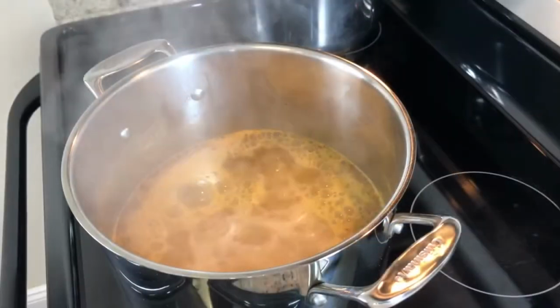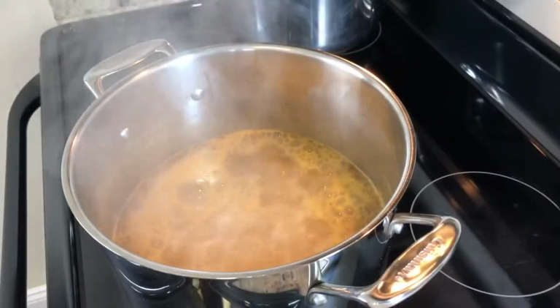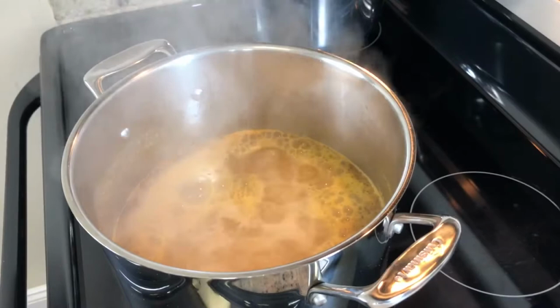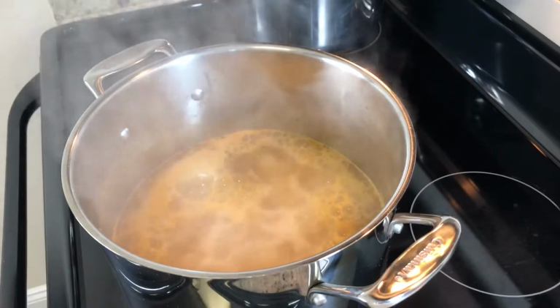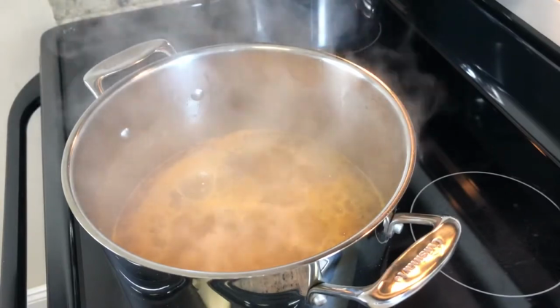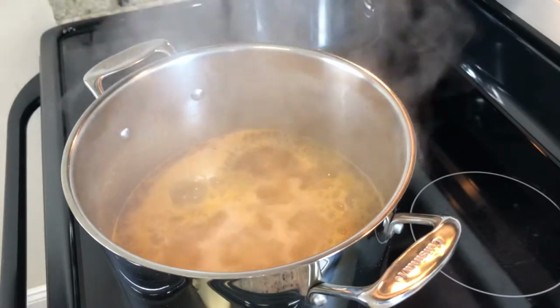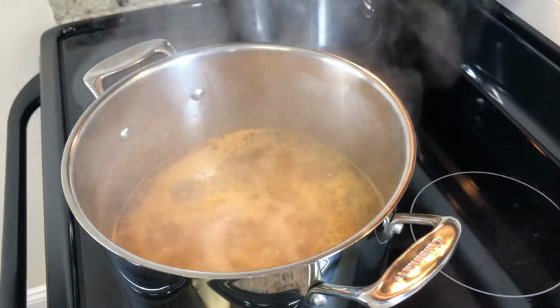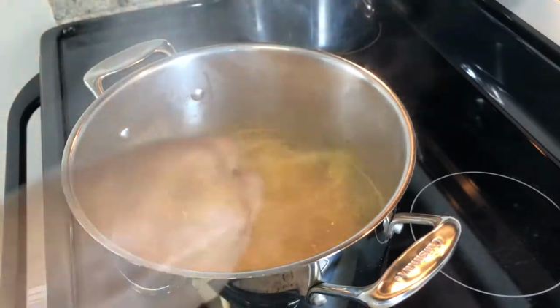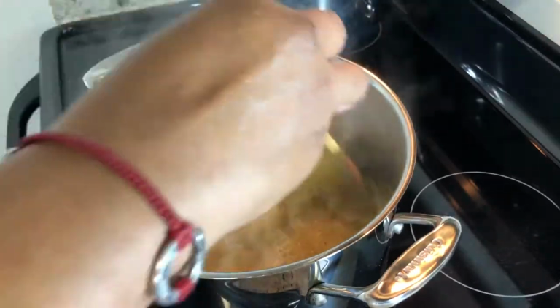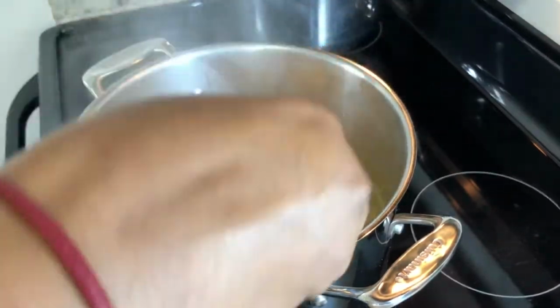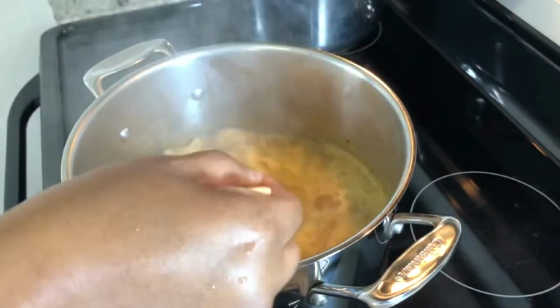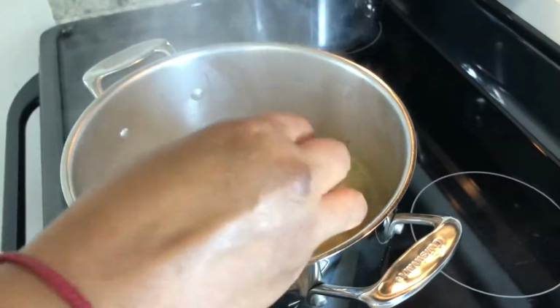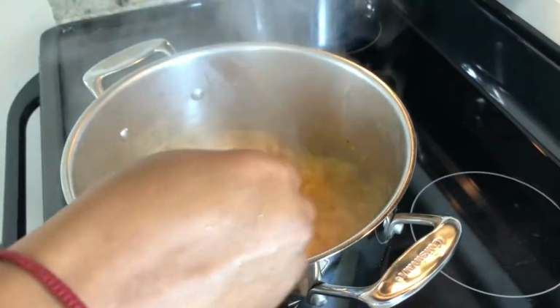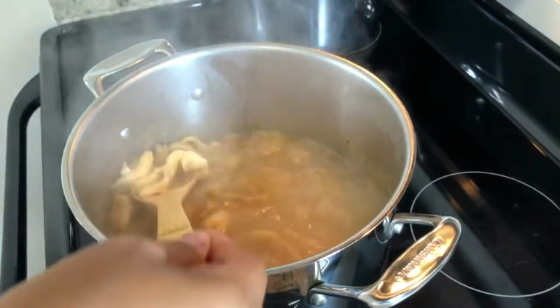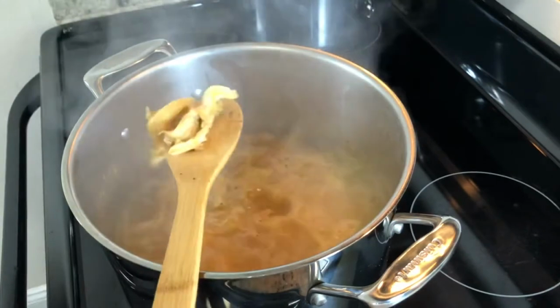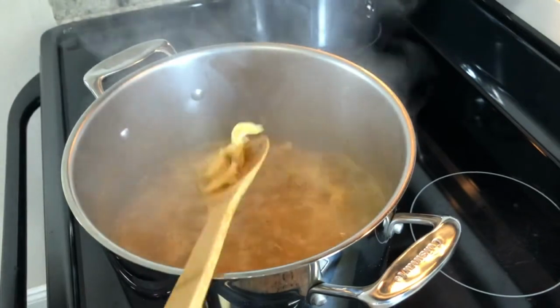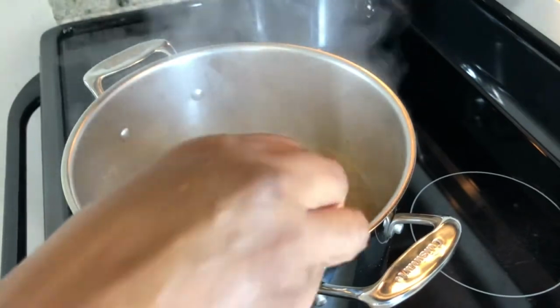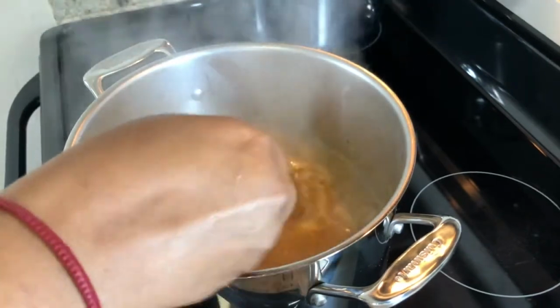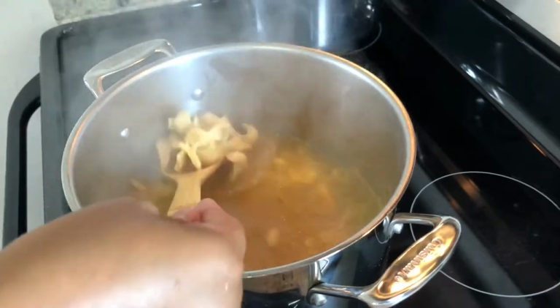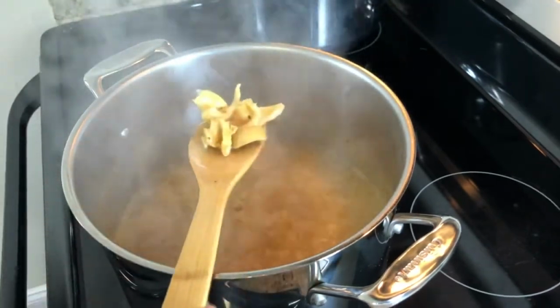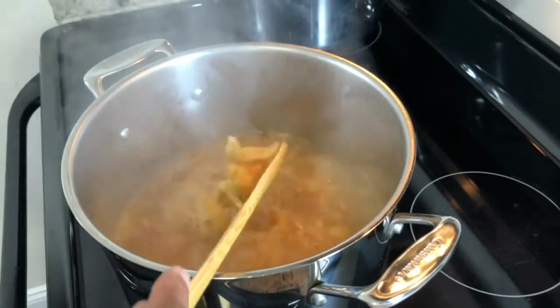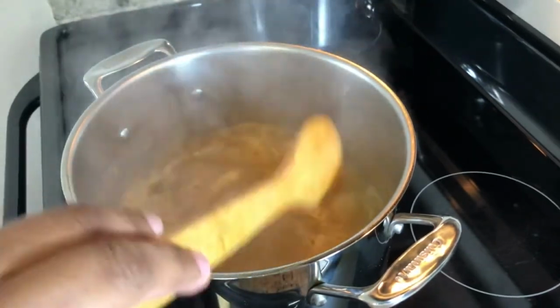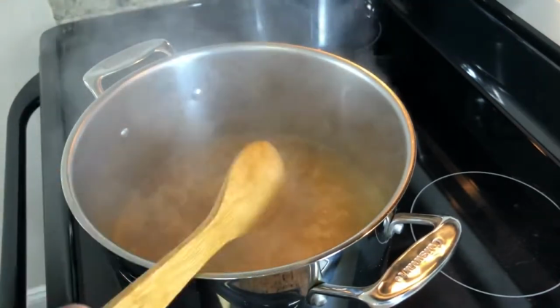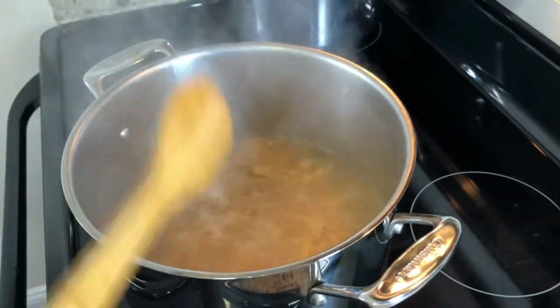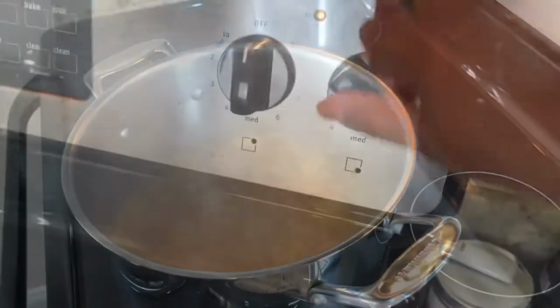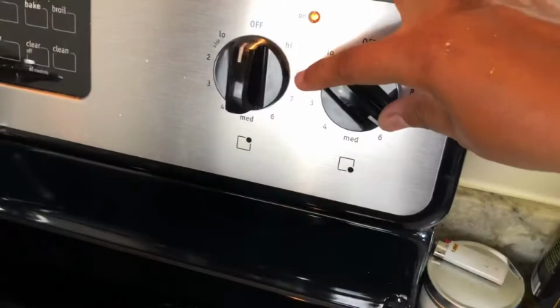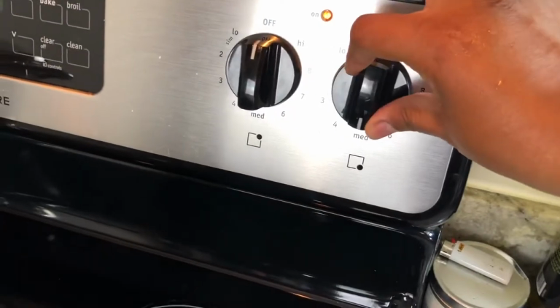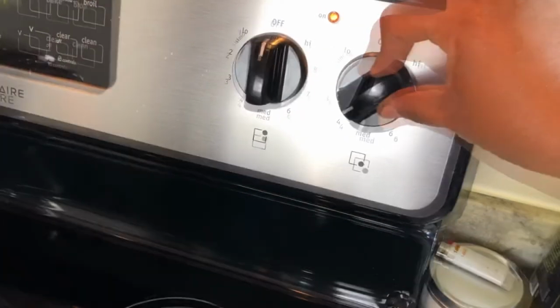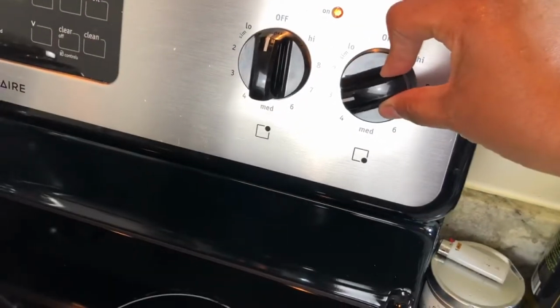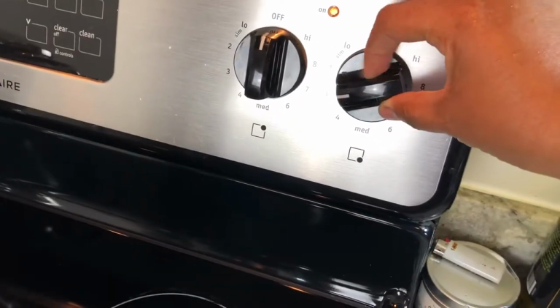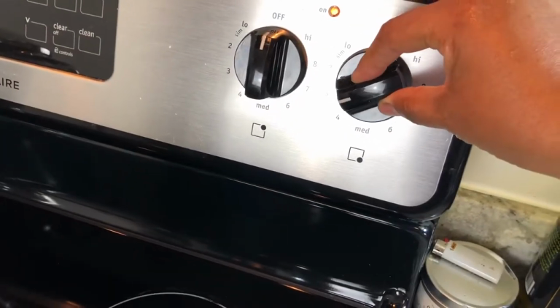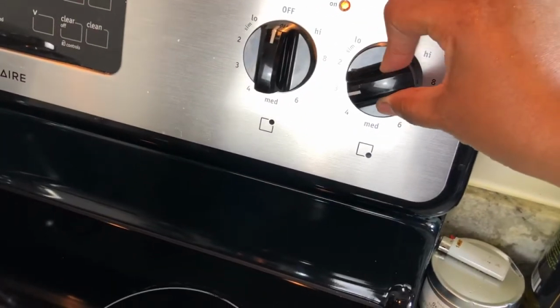As you can see, the water is boiling. I will then reduce my heat to medium-low, cover my pot, and allow my conch to cook for the next two hours.